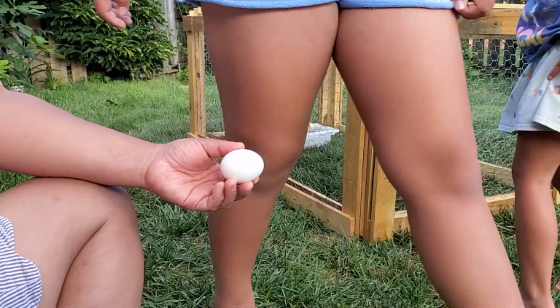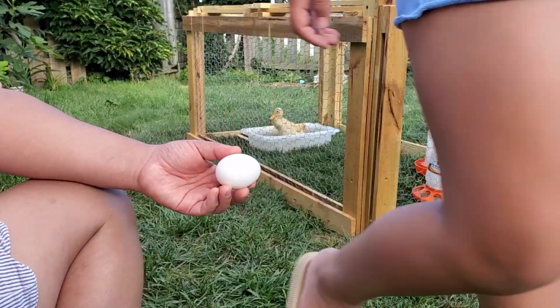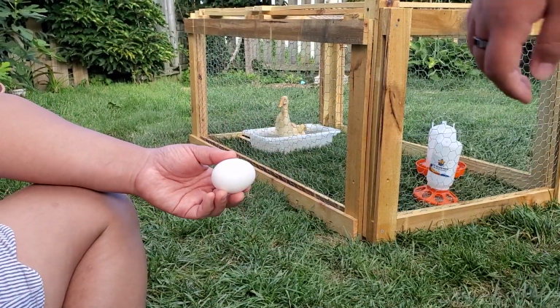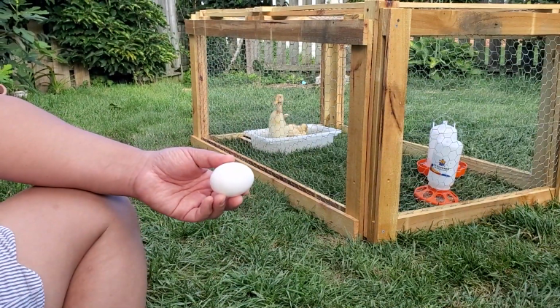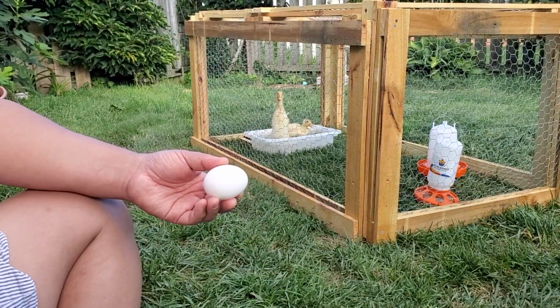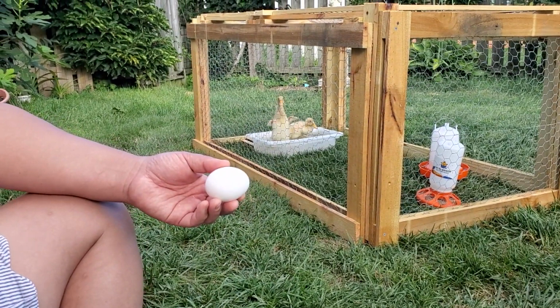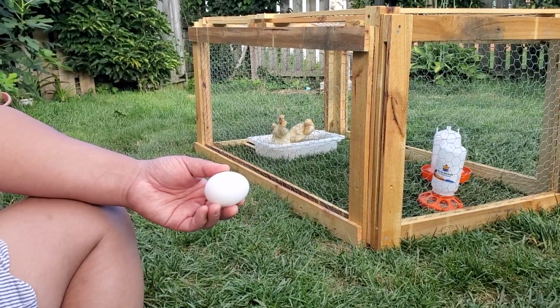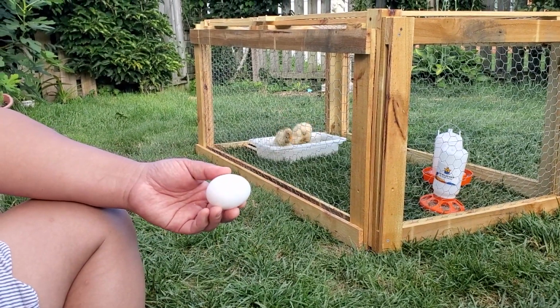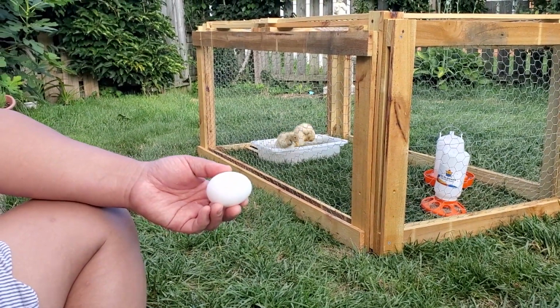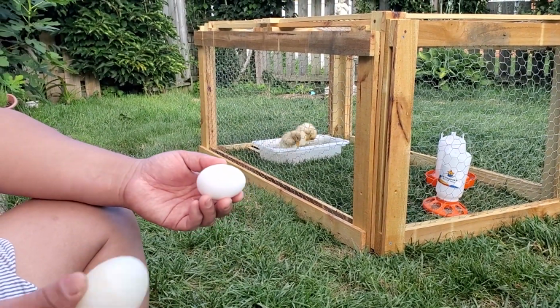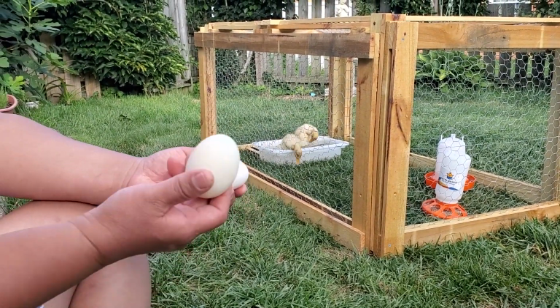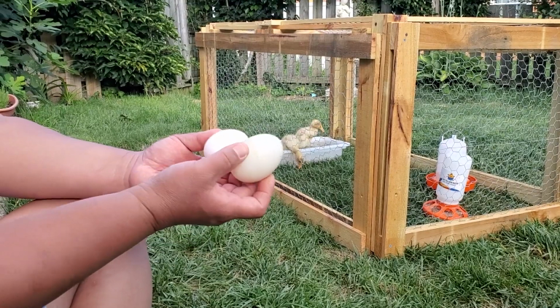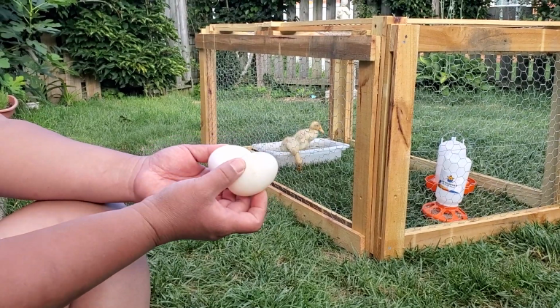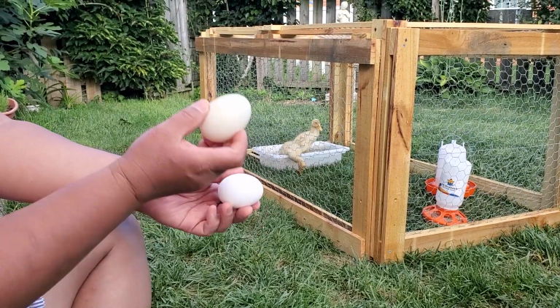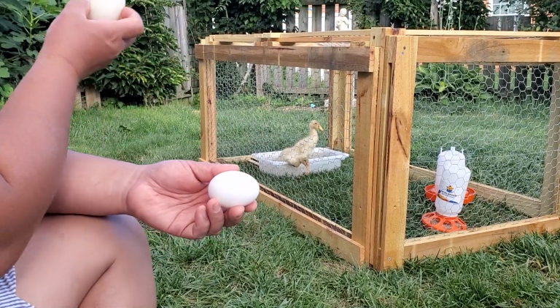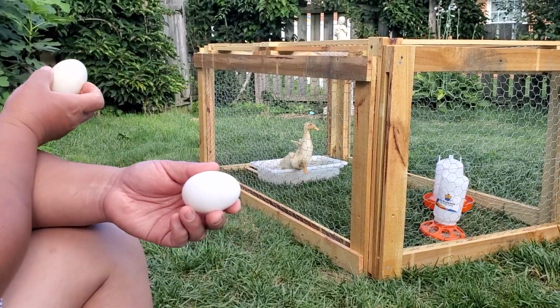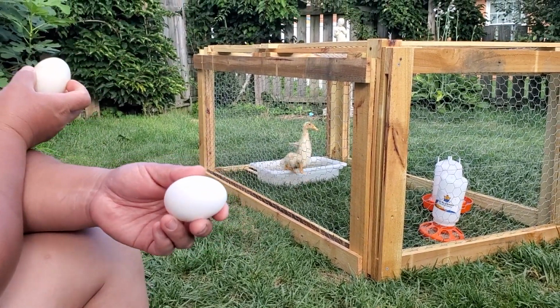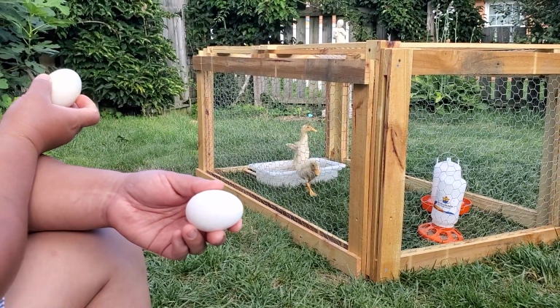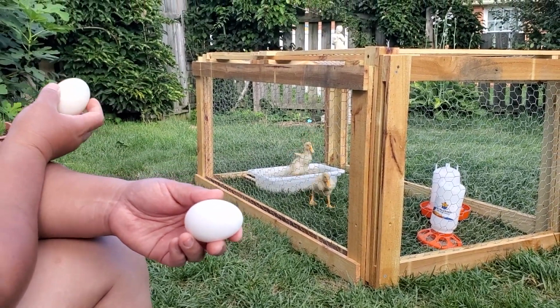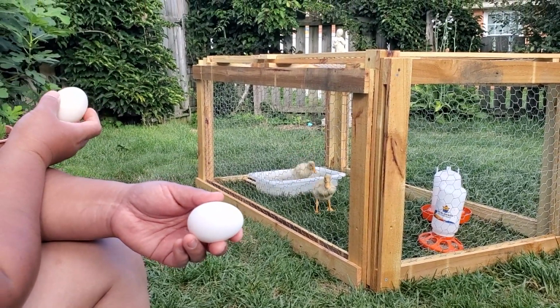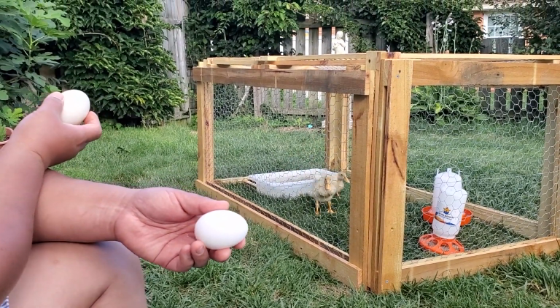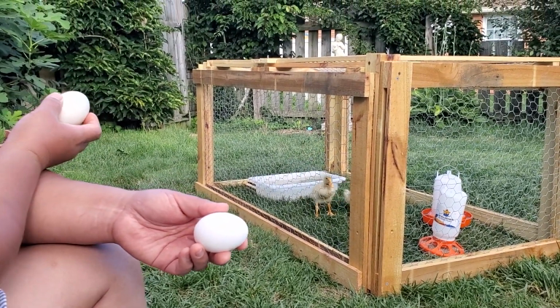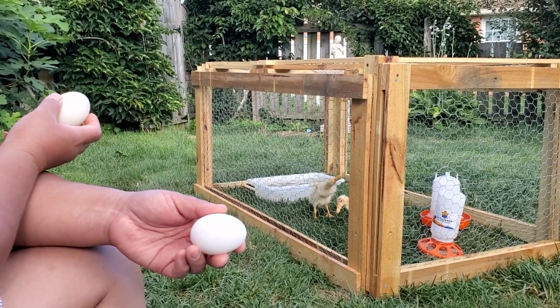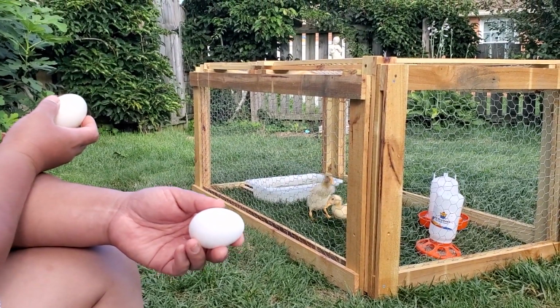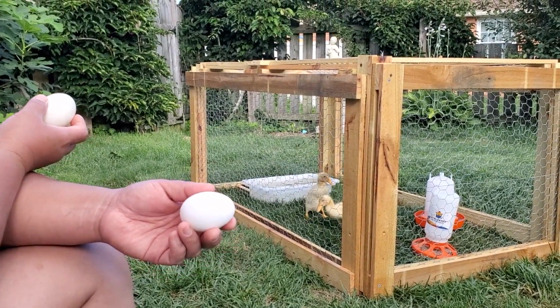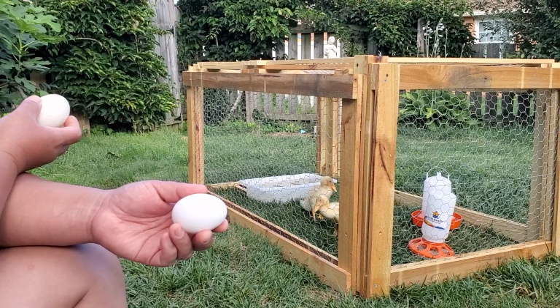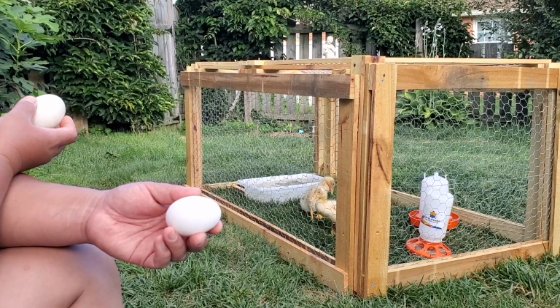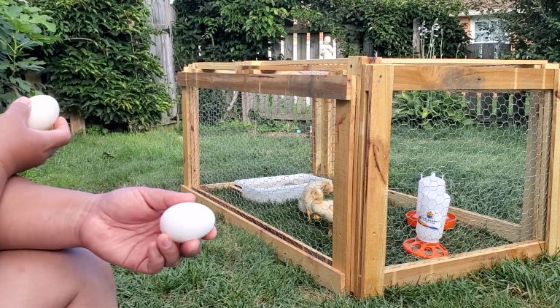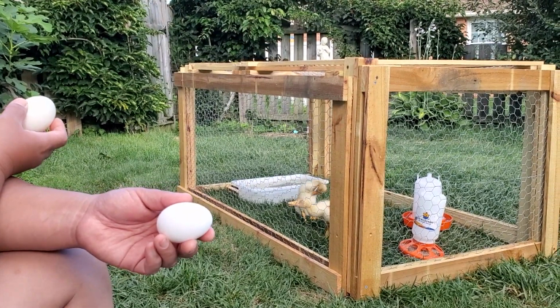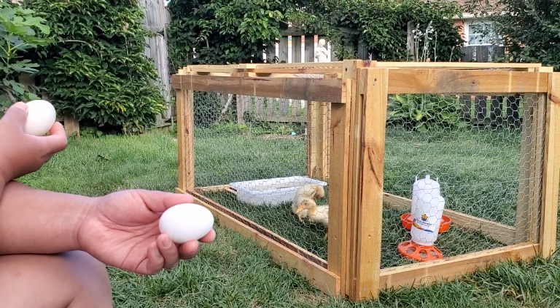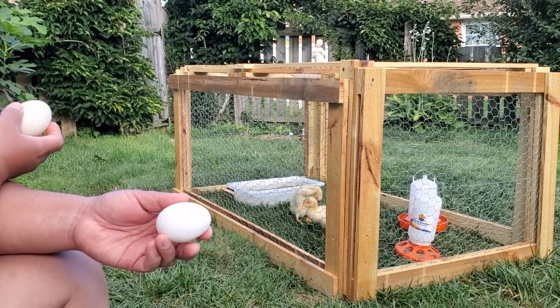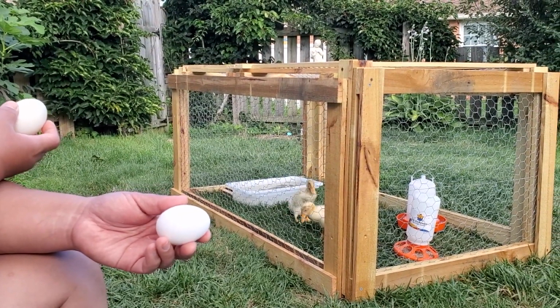So when do those ducks start laying eggs? They said they lay pretty early, about four months. It could have been there five months.